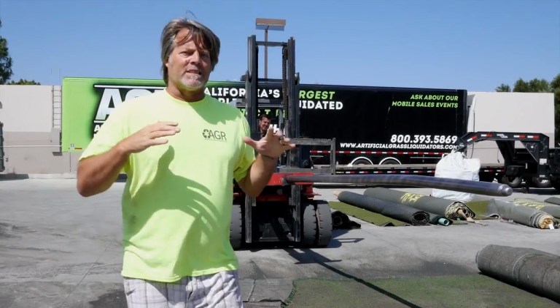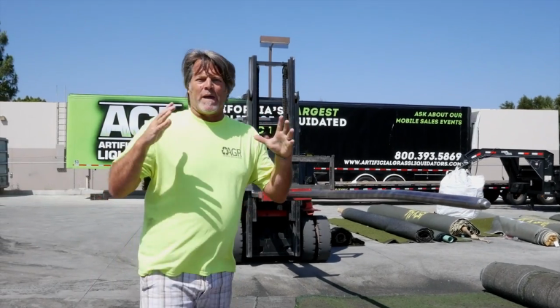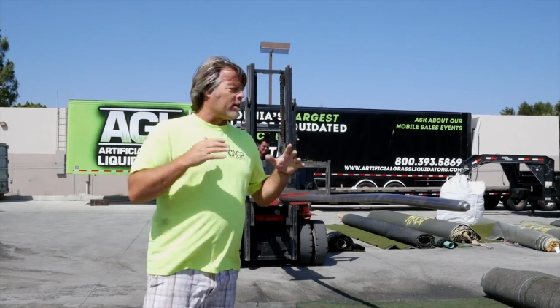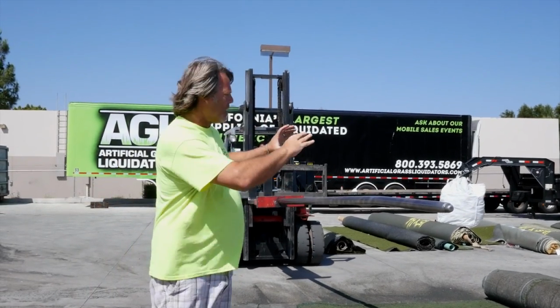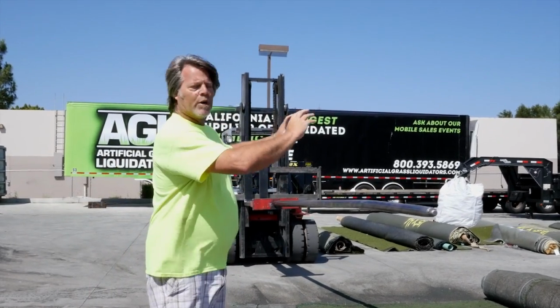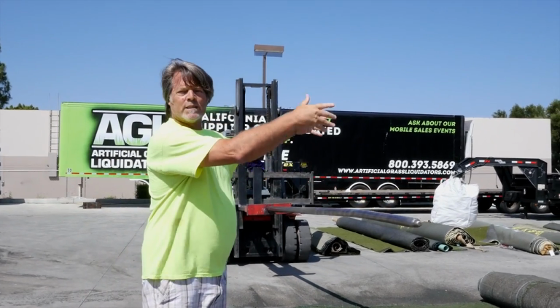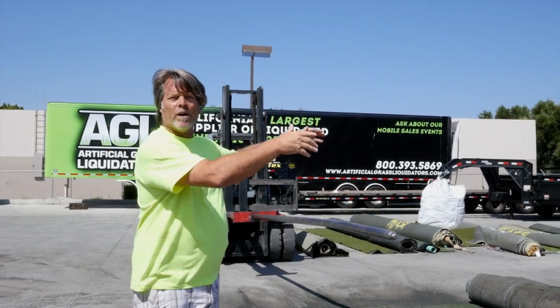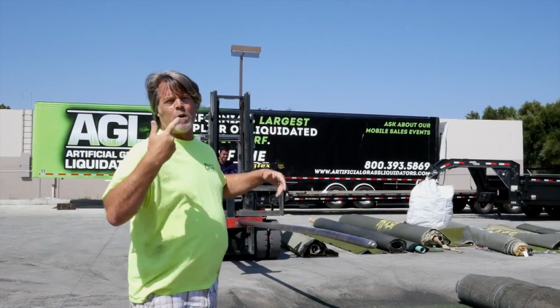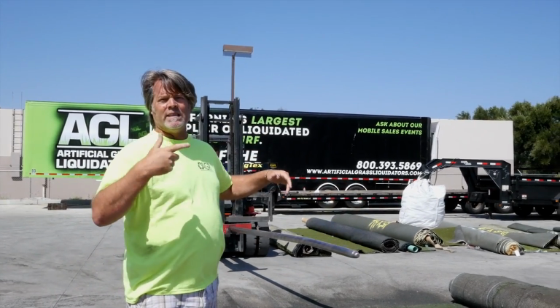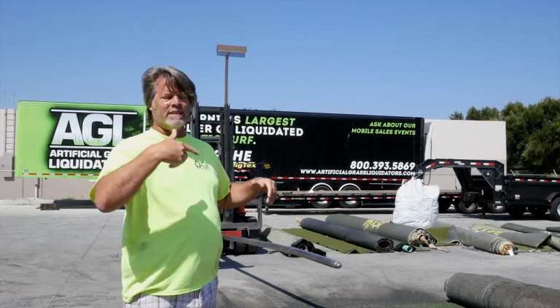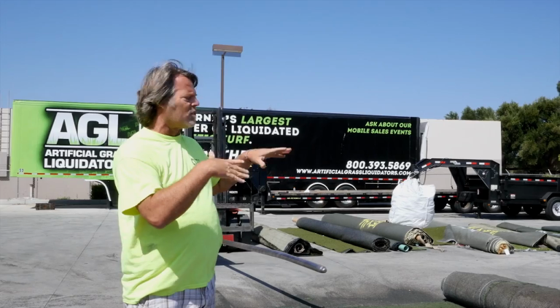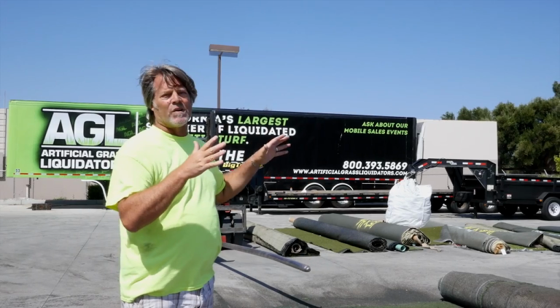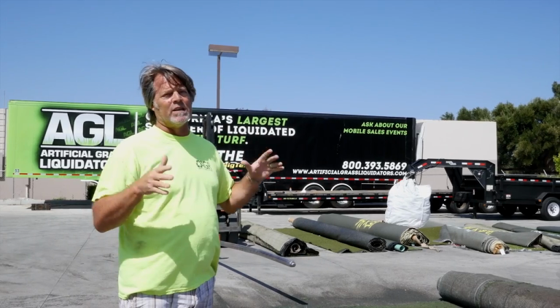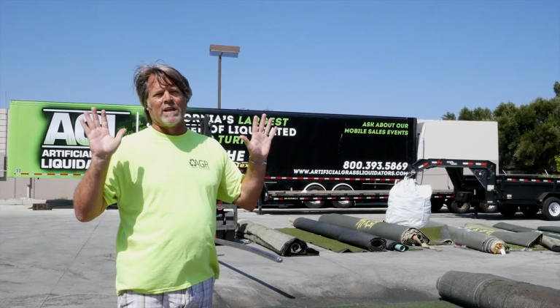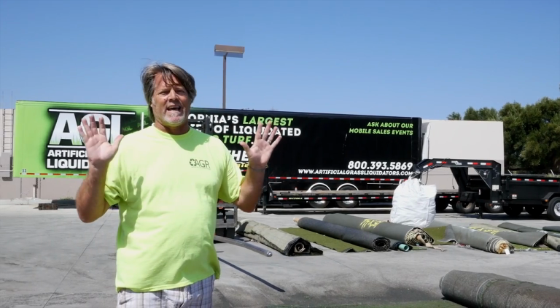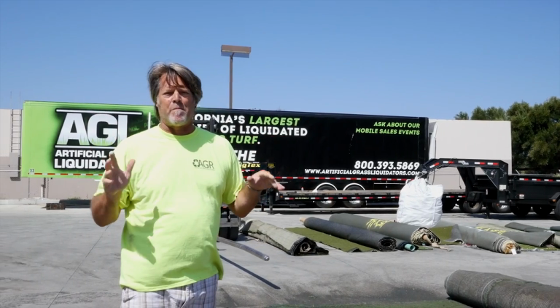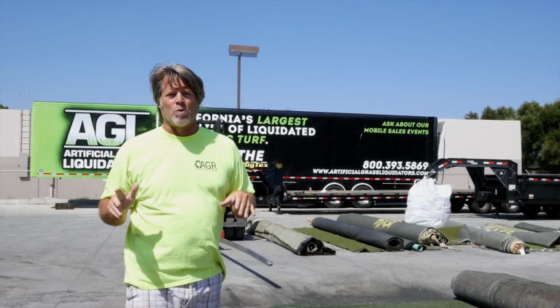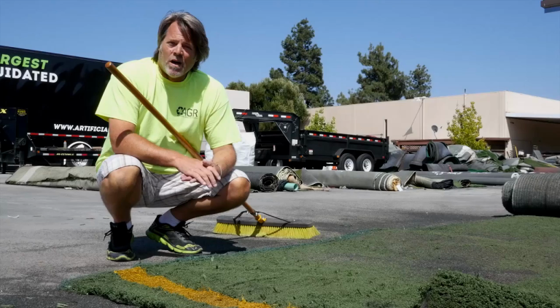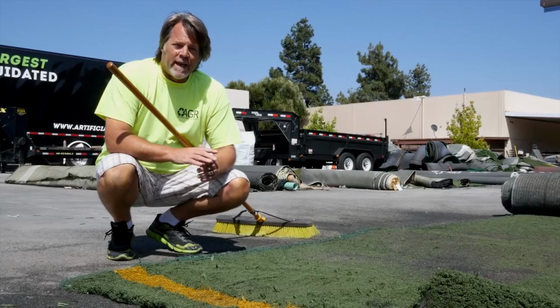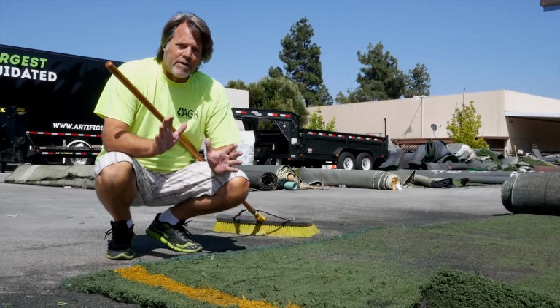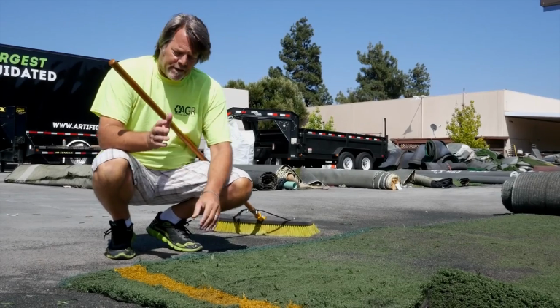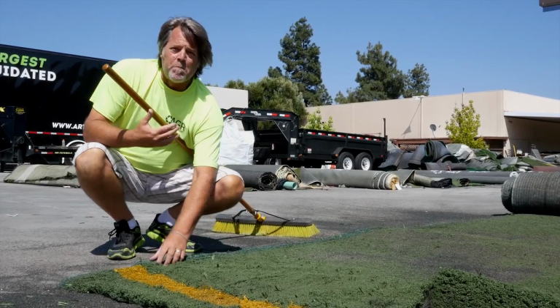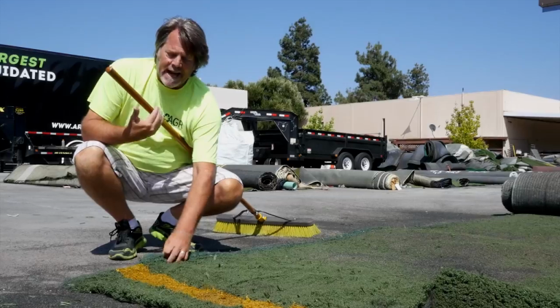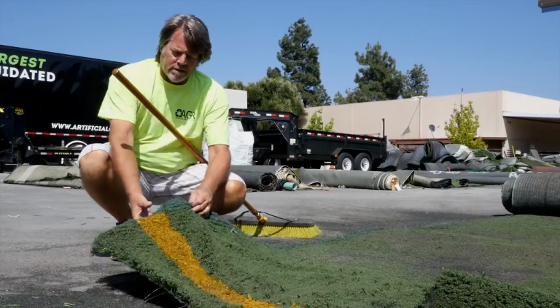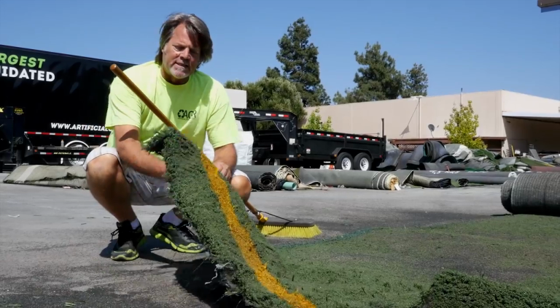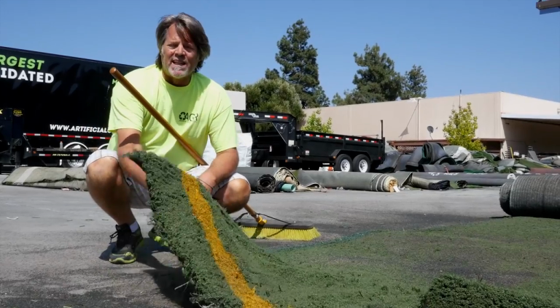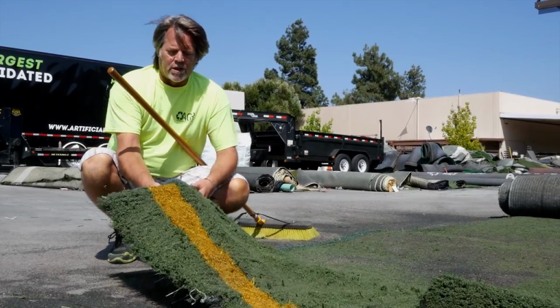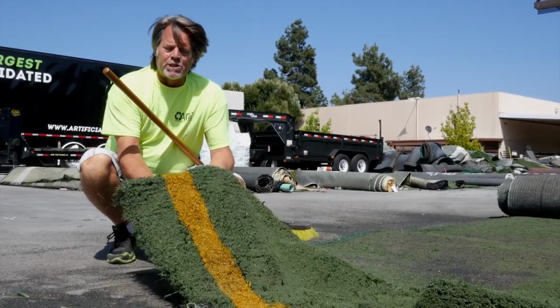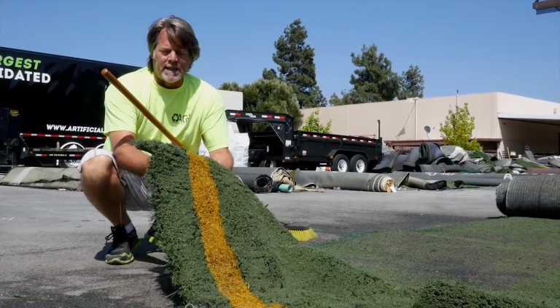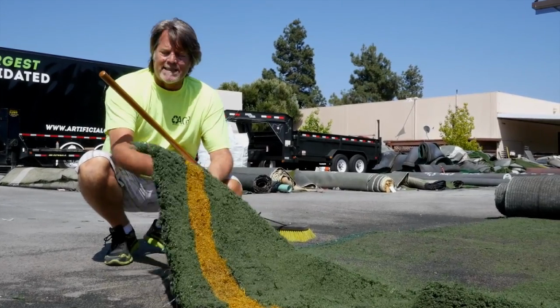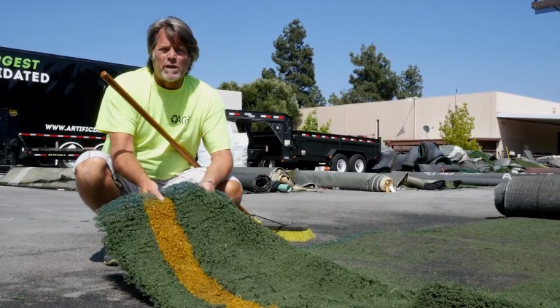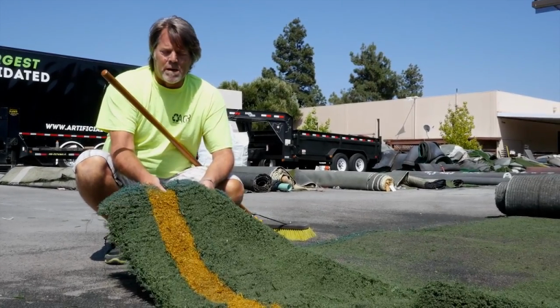Okay, that's partial — then you'll unroll it some more and repeat until it's all extracted. It'll be really light, about half a pound a square foot. After the infill has been beaten out, you can see the turf is extremely light and really pliable.